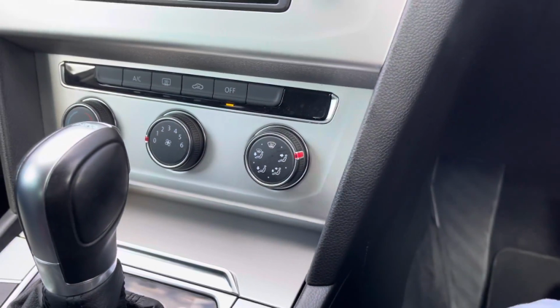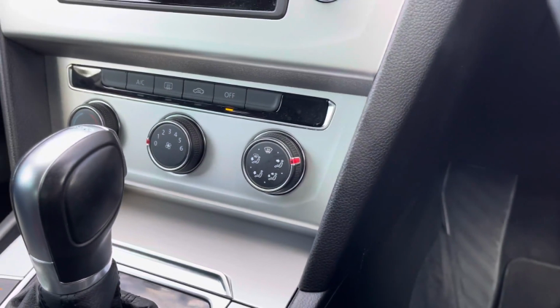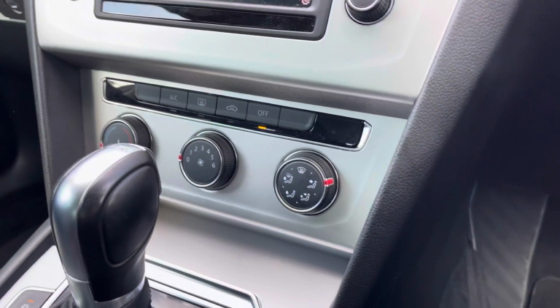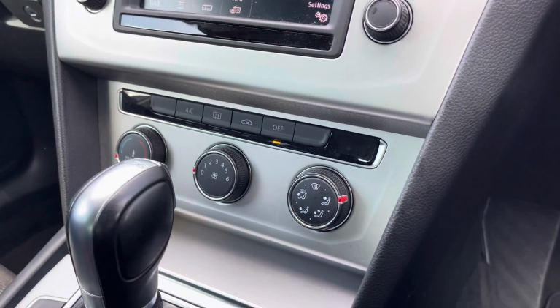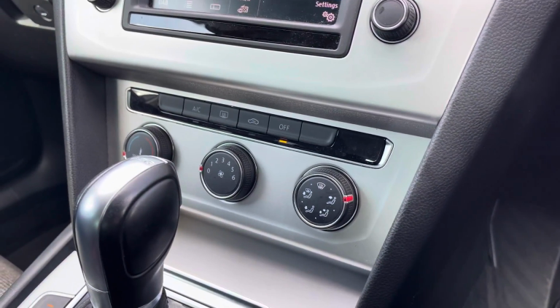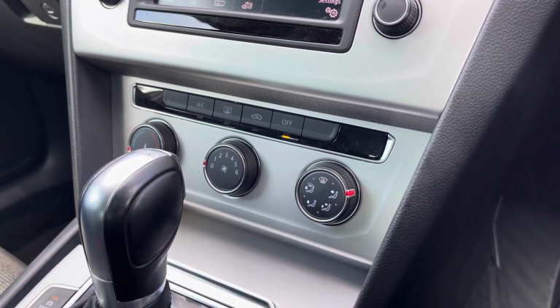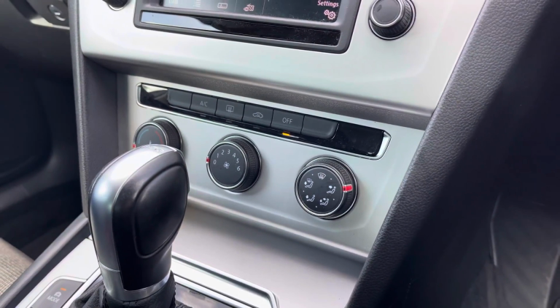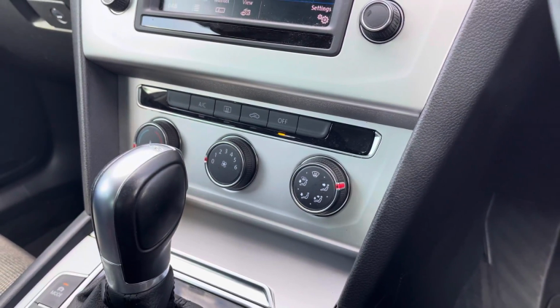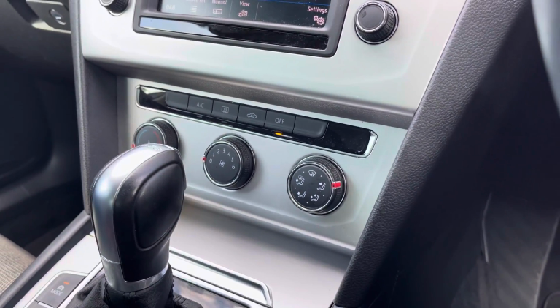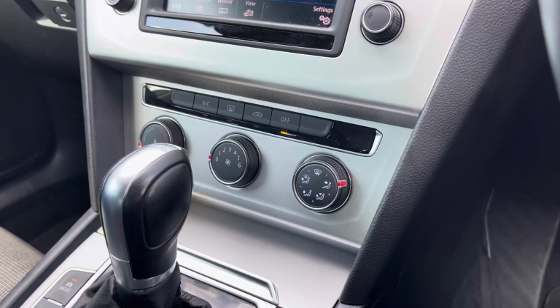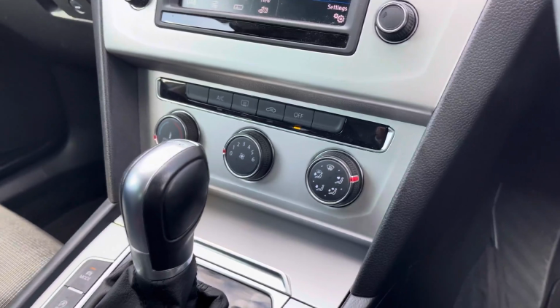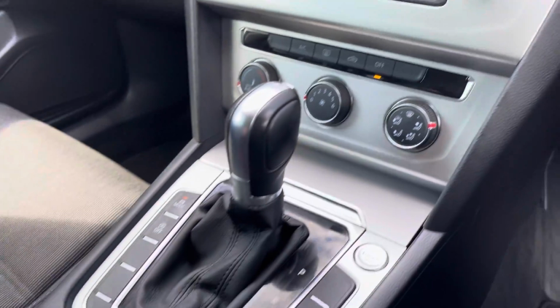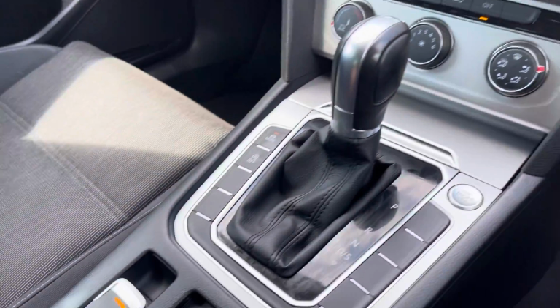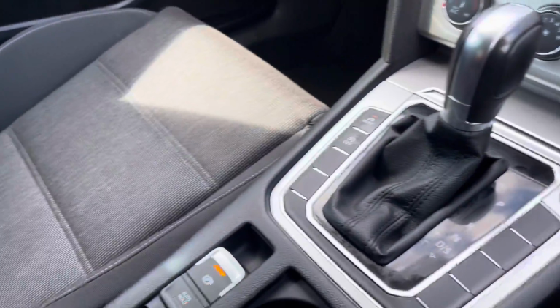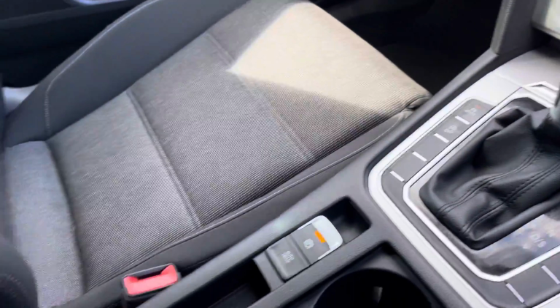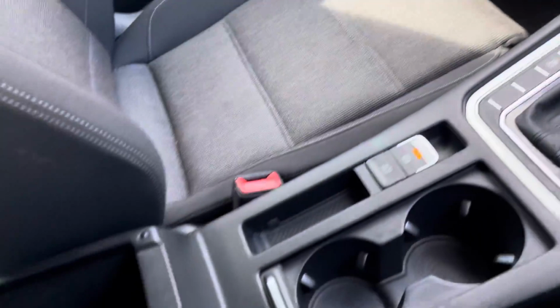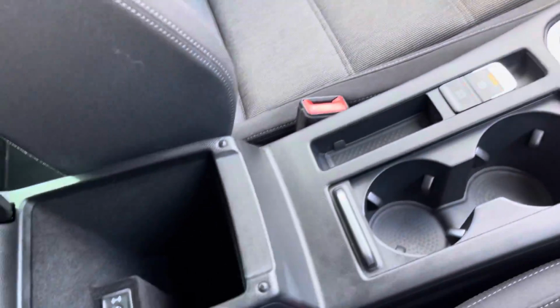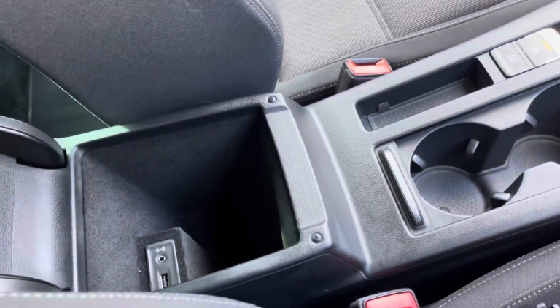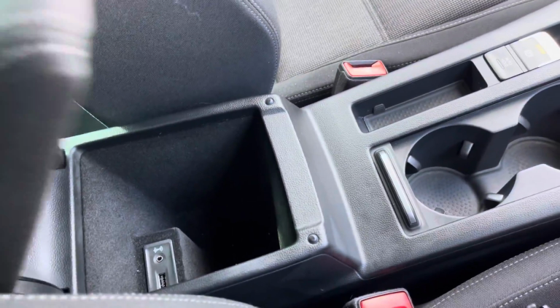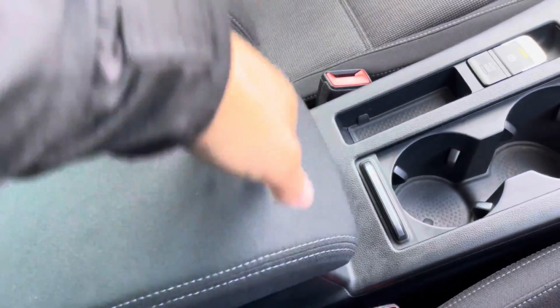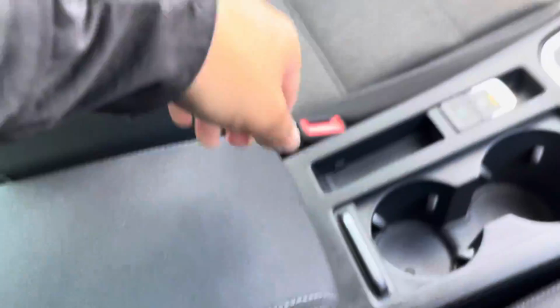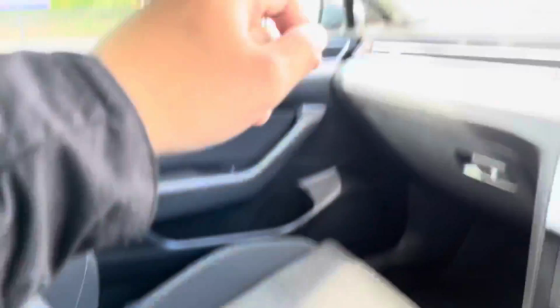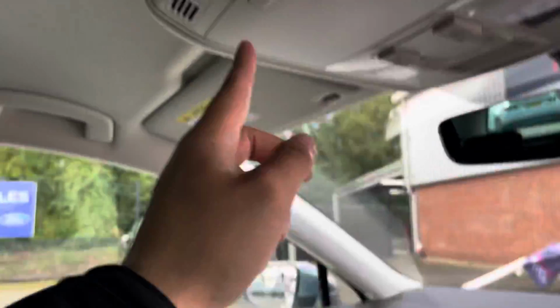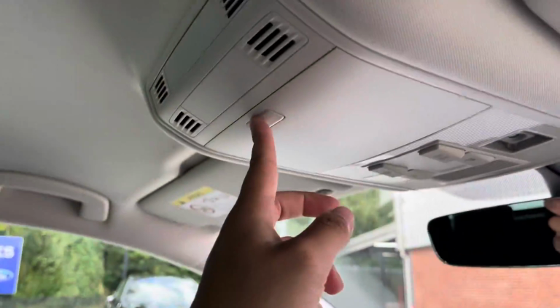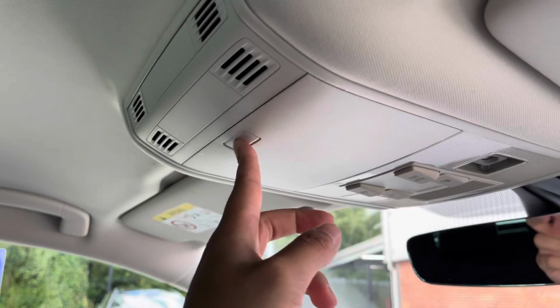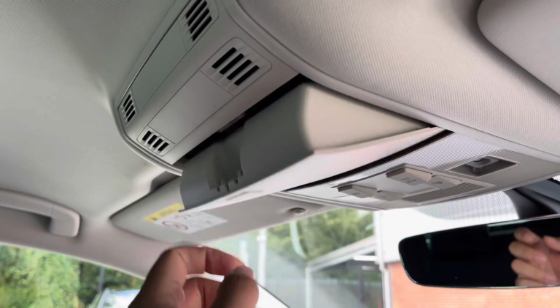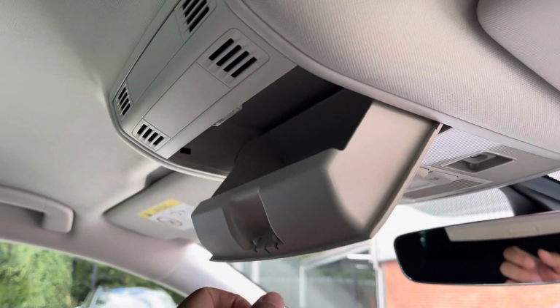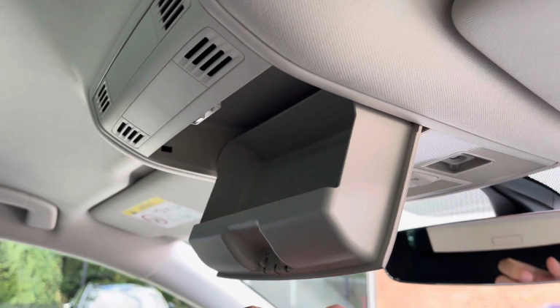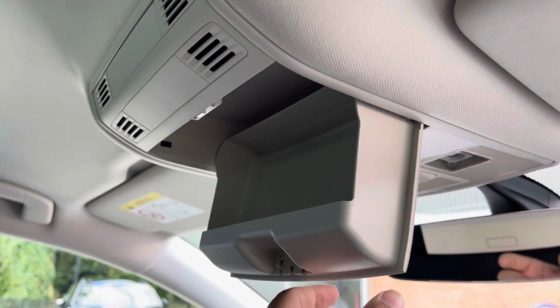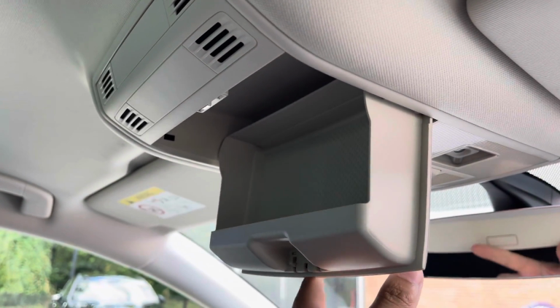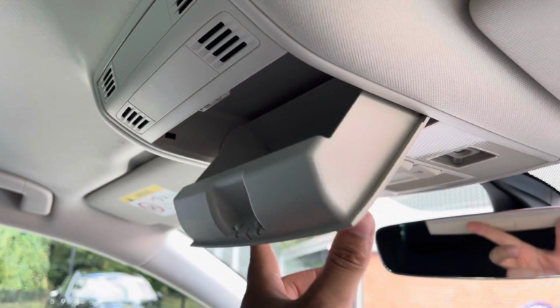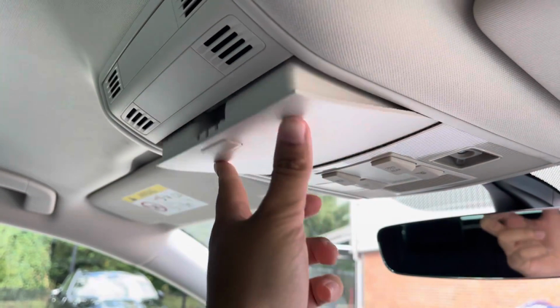Climate controls are all managed from these simple dials shown here. Along the centre of the vehicle you get a nice and comfy armrest with a private storage compartment, and above your head you can make use of a sunglasses holder.